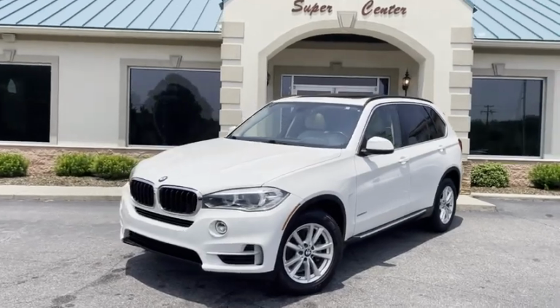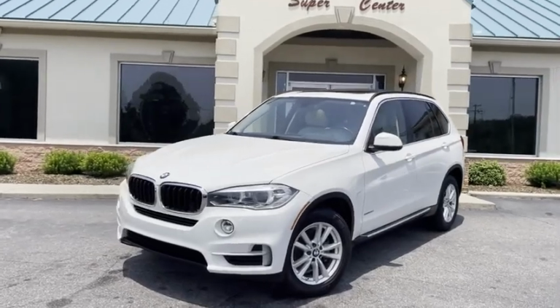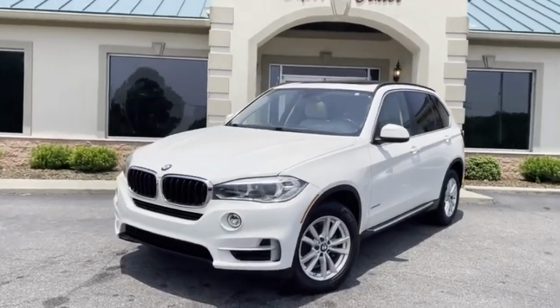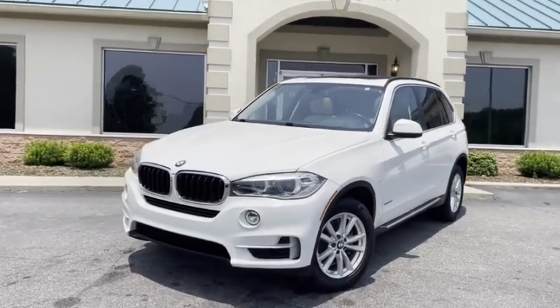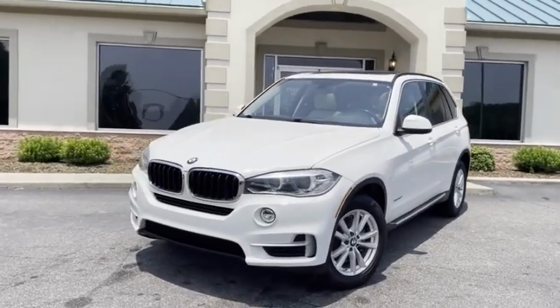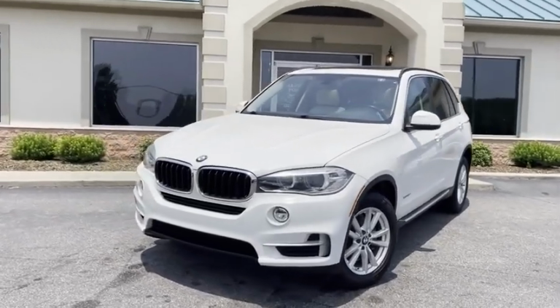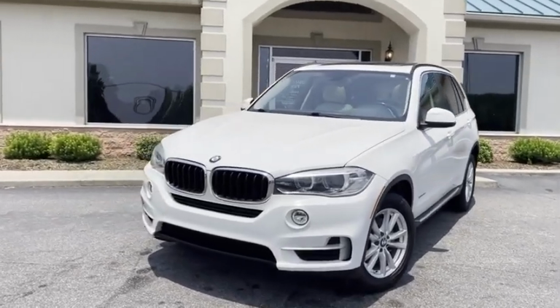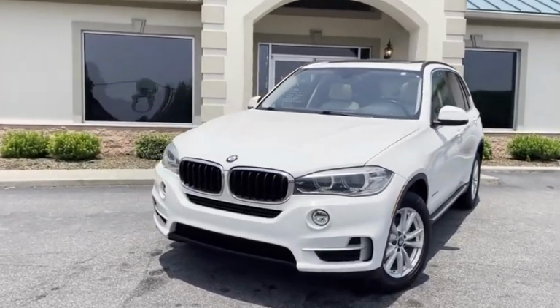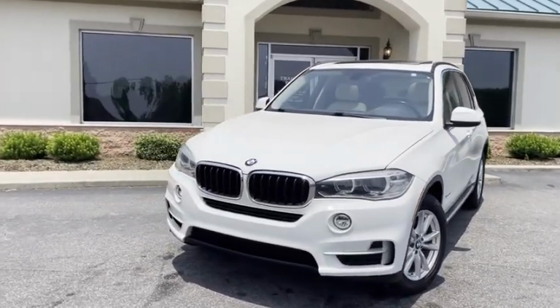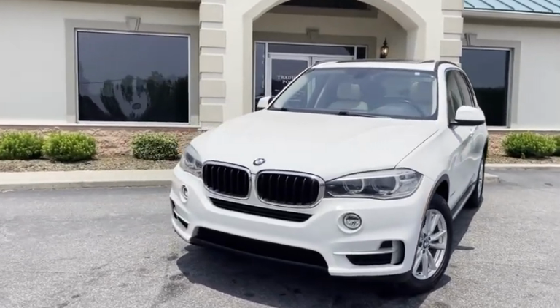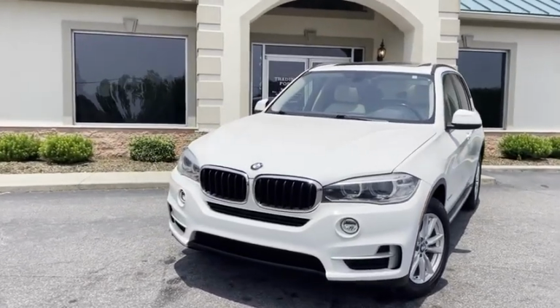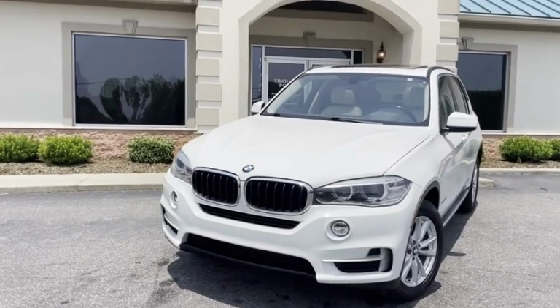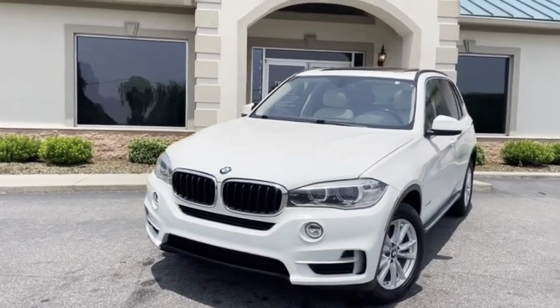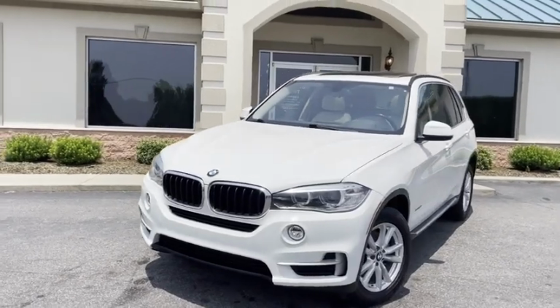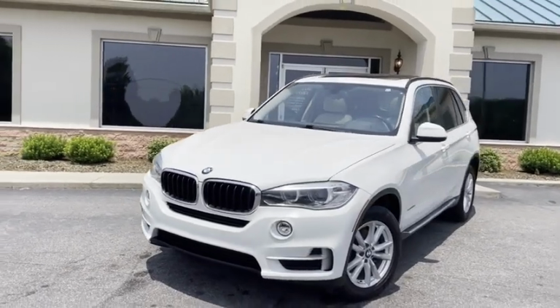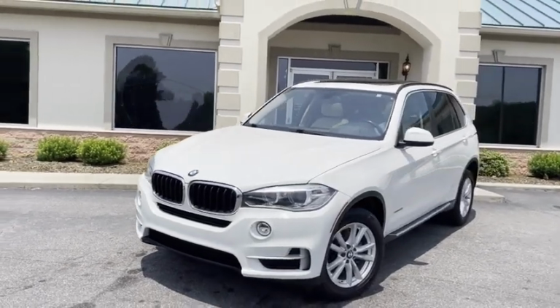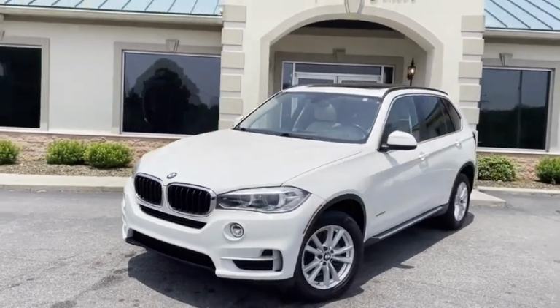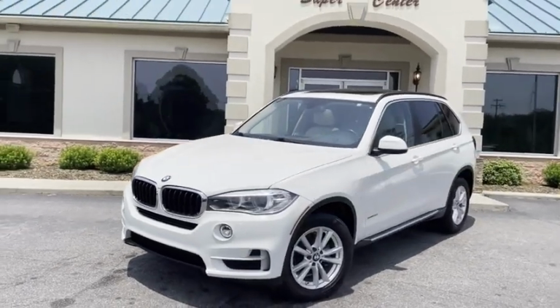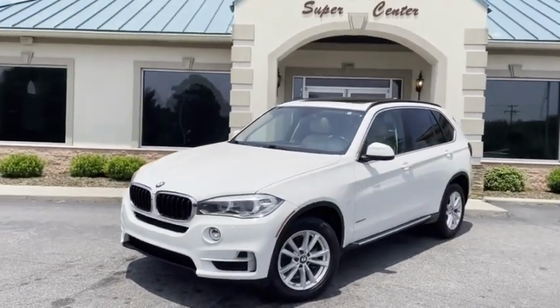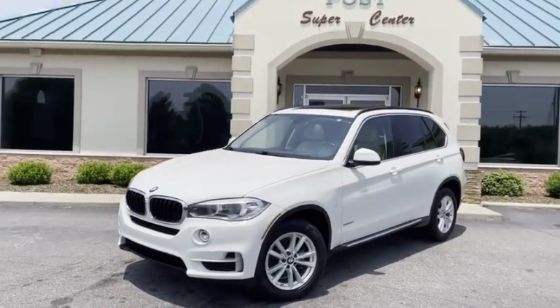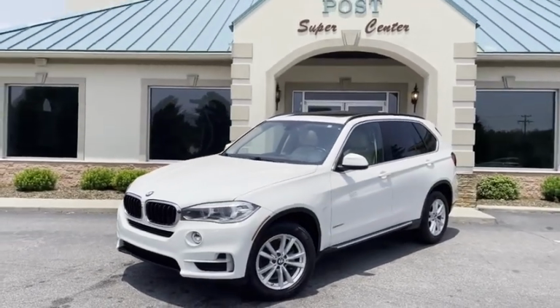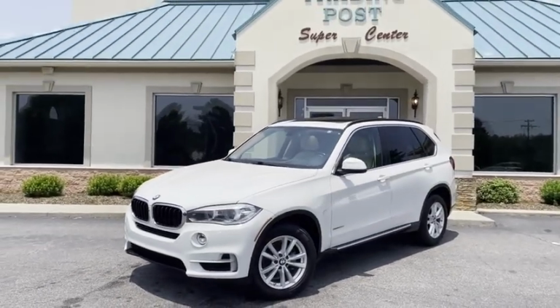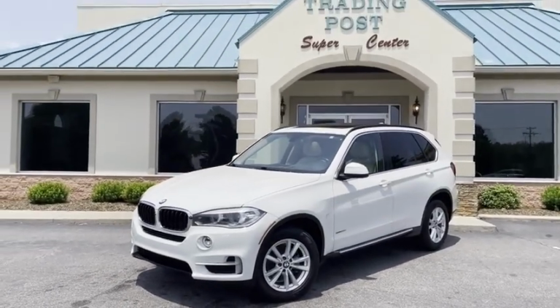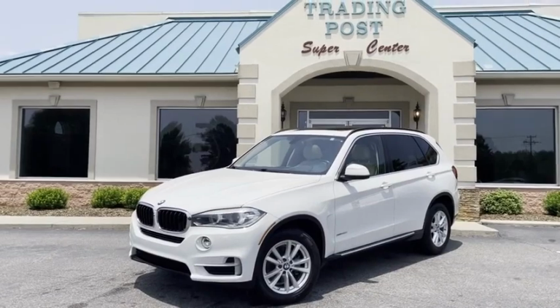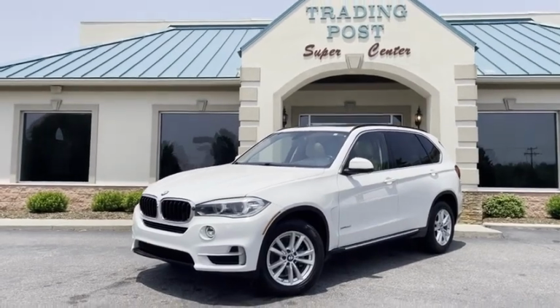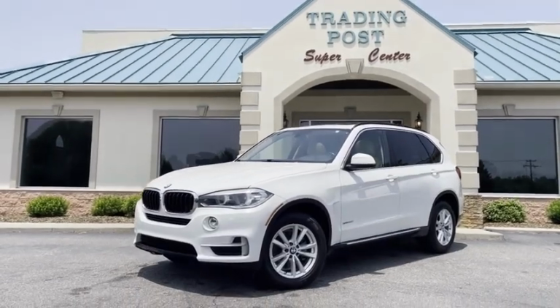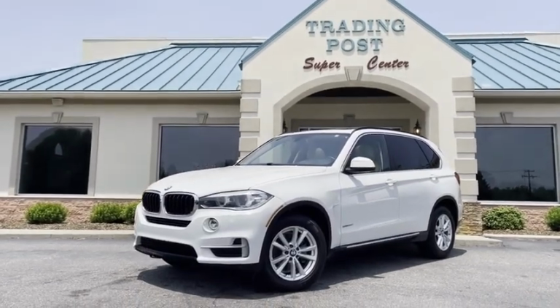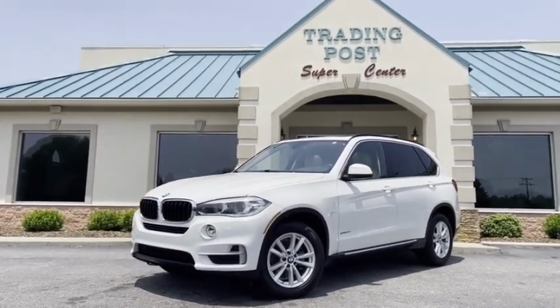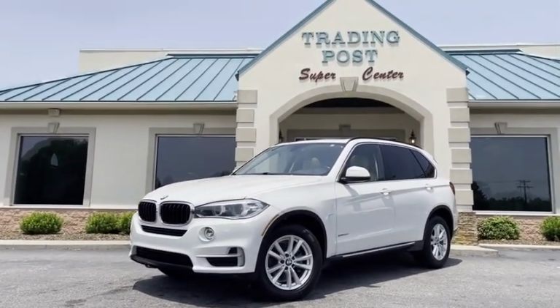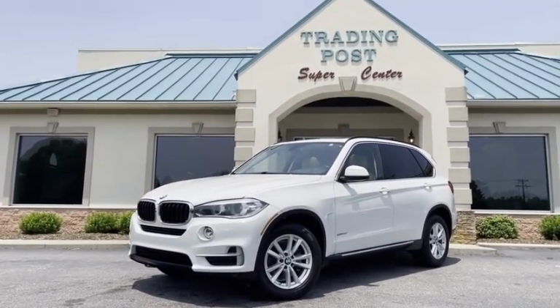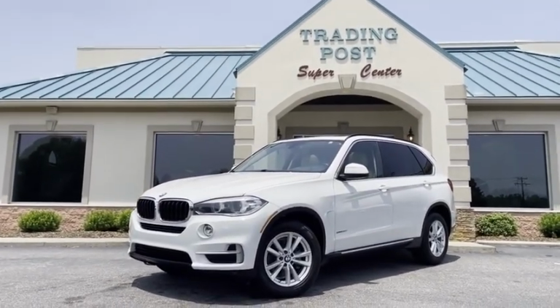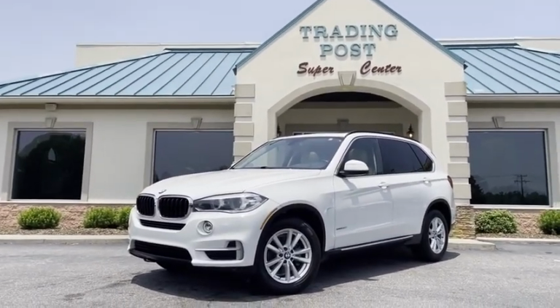Just wanted to hop on here and give you a high-definition video of just how new and above-average clean this one is. It's worth the drive — come check us out at tradingpostcars.com. 828-464-0600. You'll be glad you did.